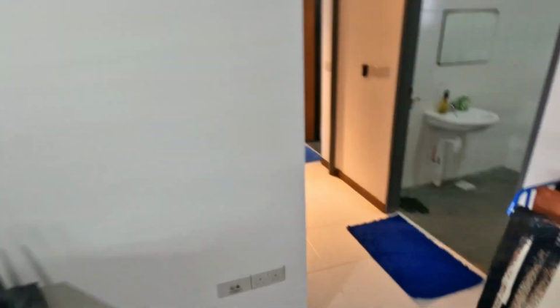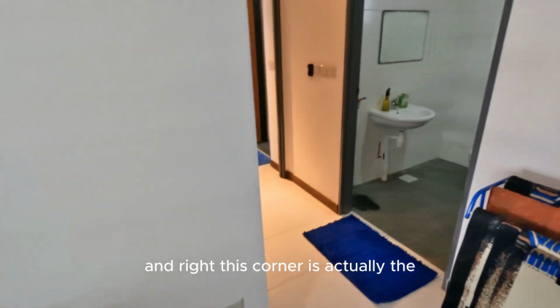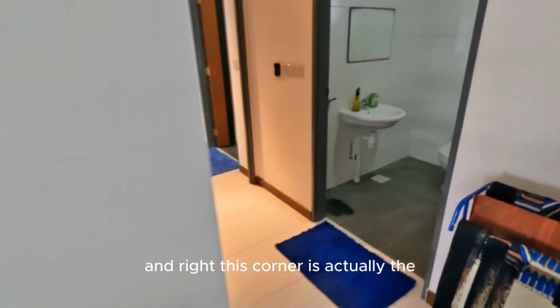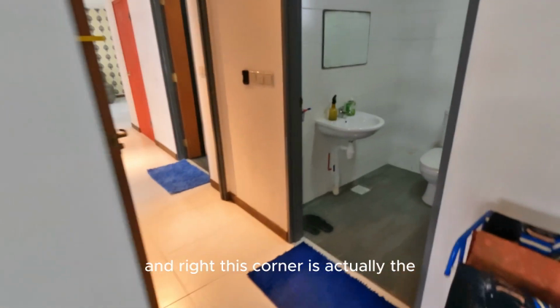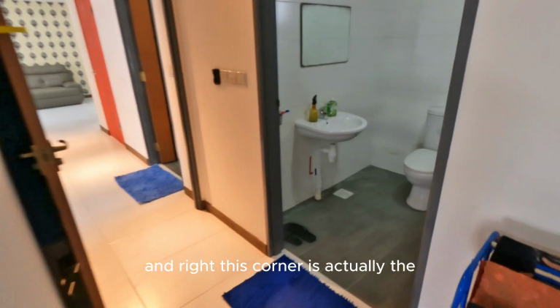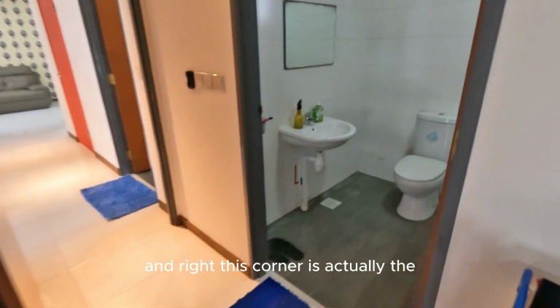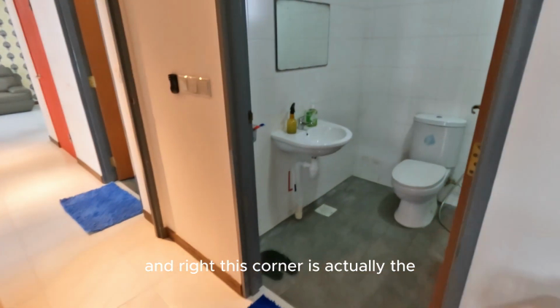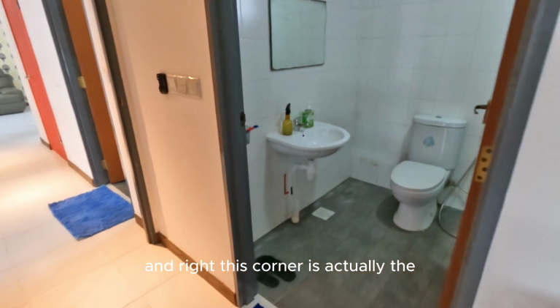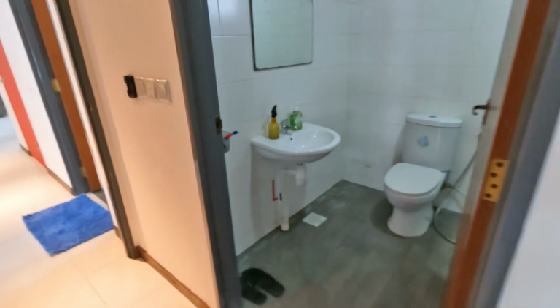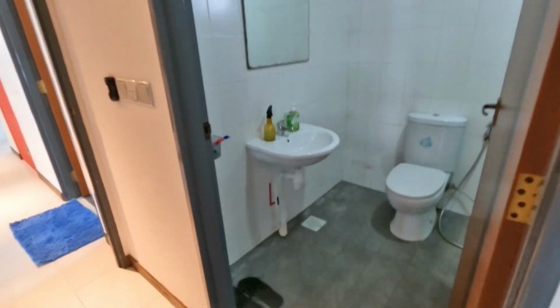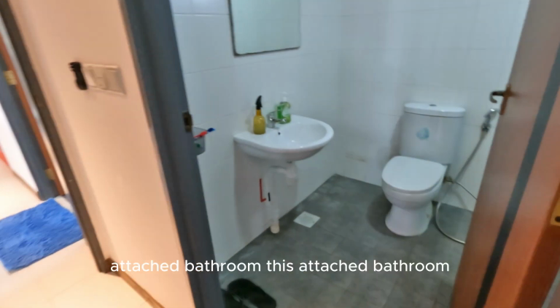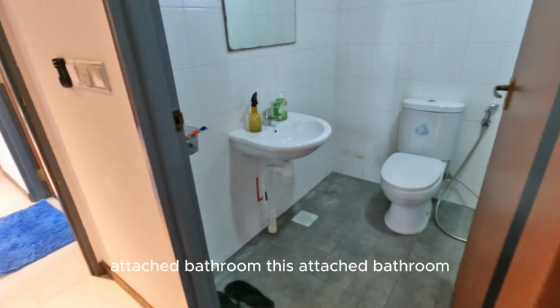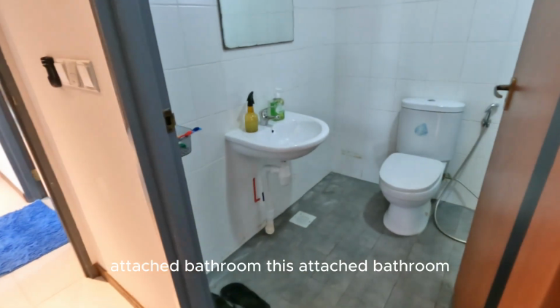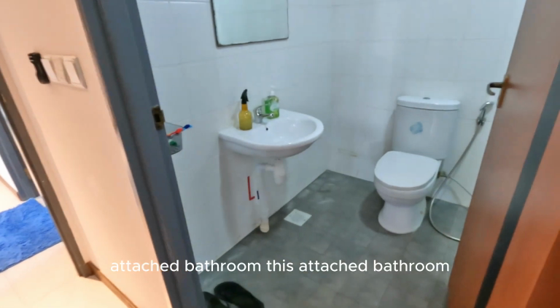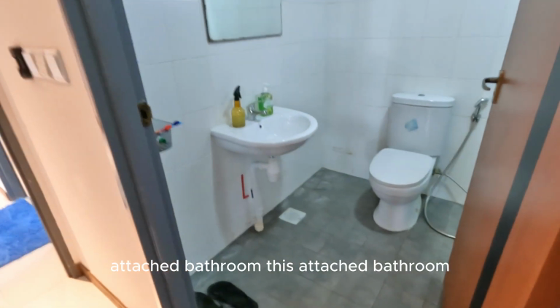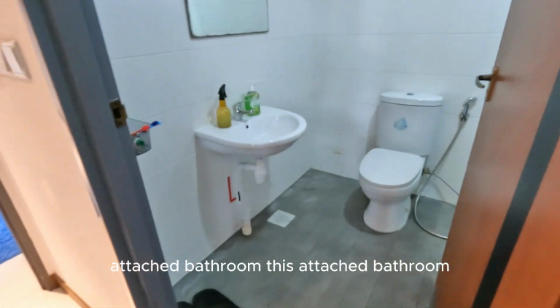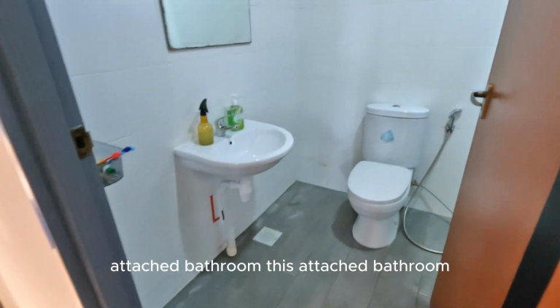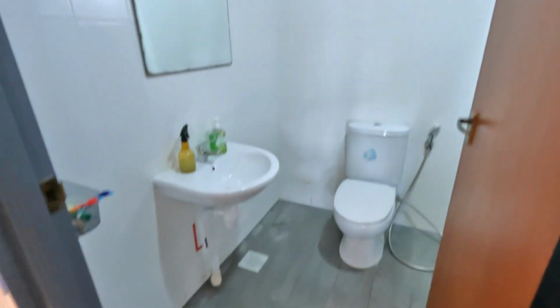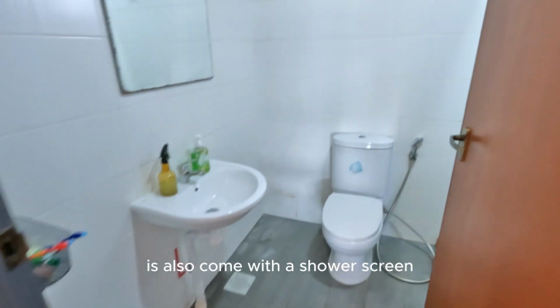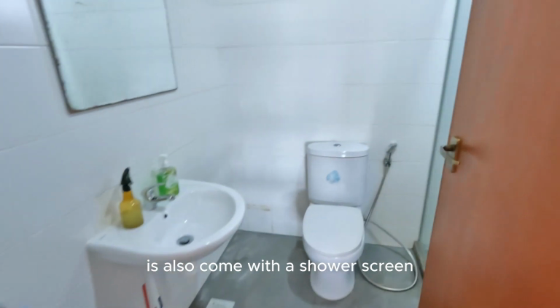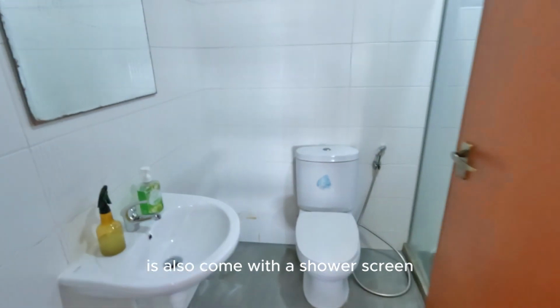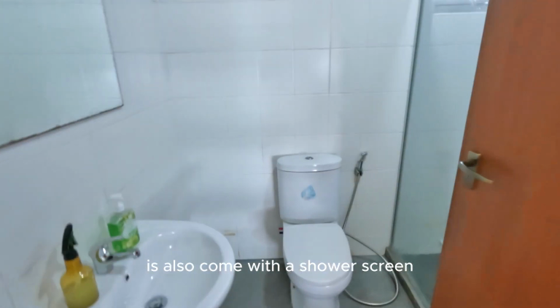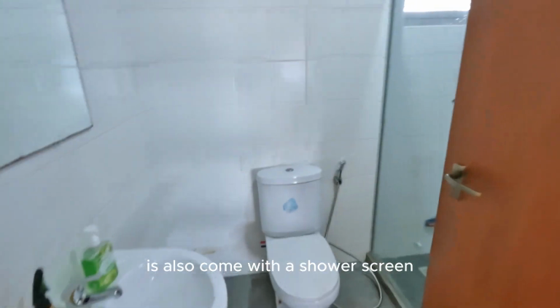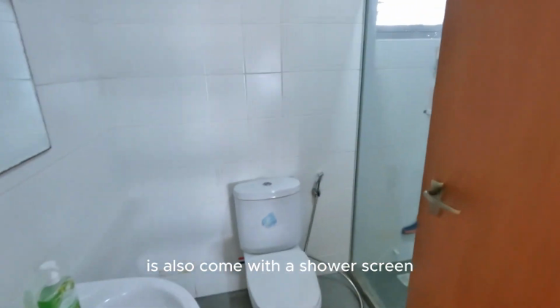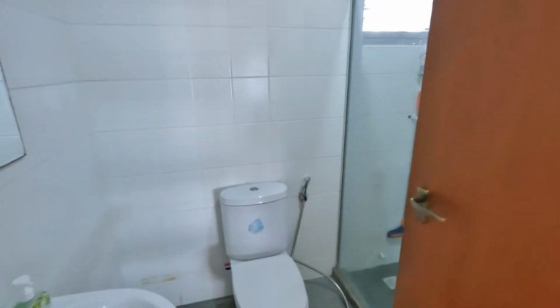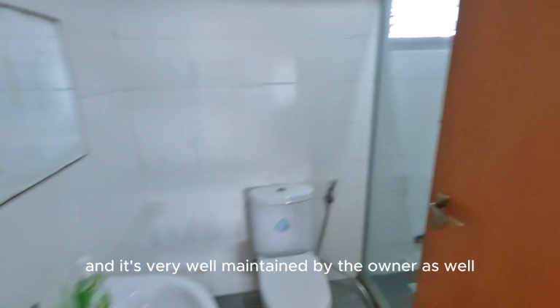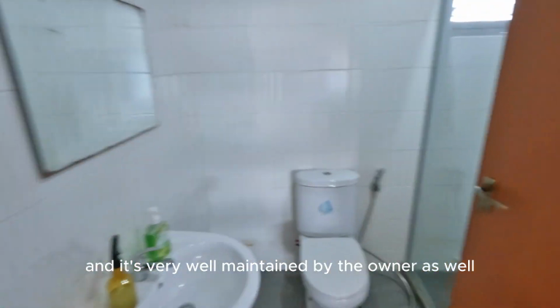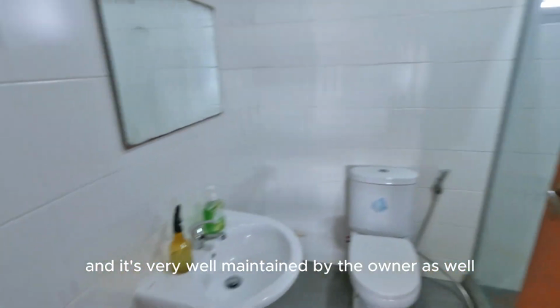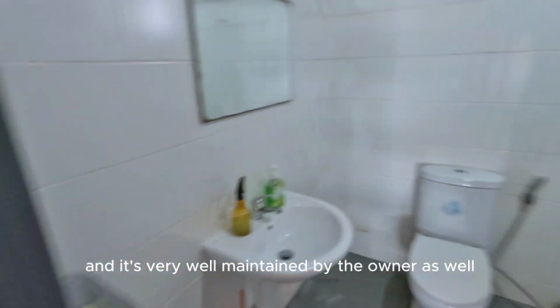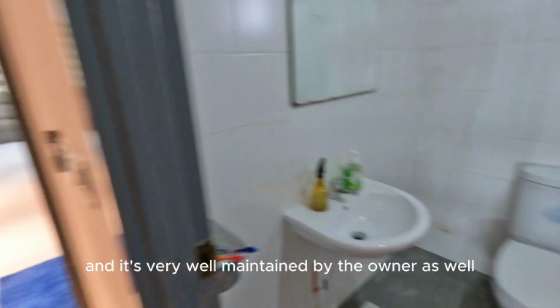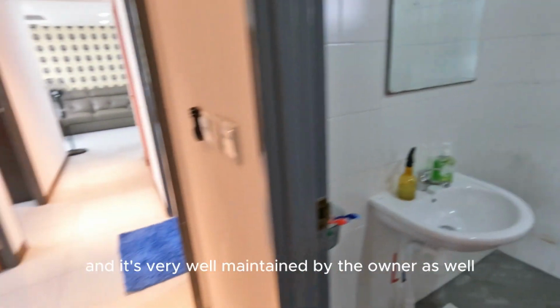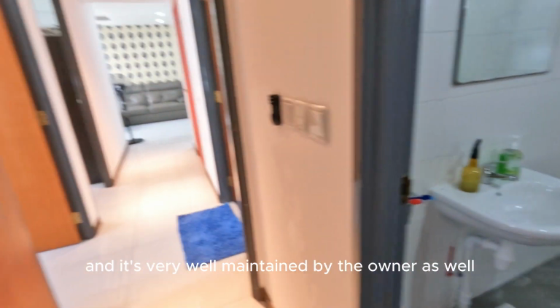Right in front of me, this corner is actually the attached bathroom. This attached bathroom is also coming with a shower screen, and it's very well maintained by the owner as well.